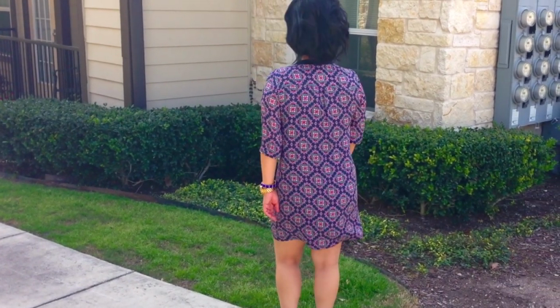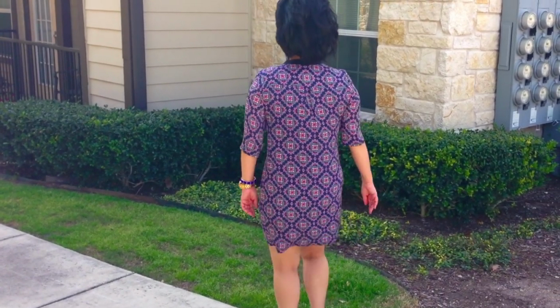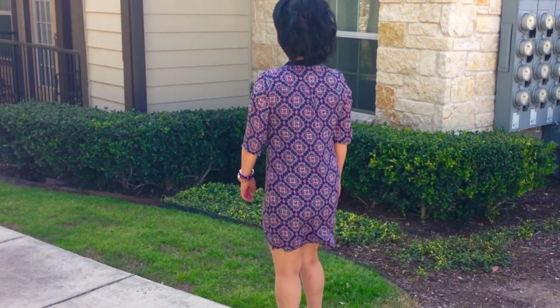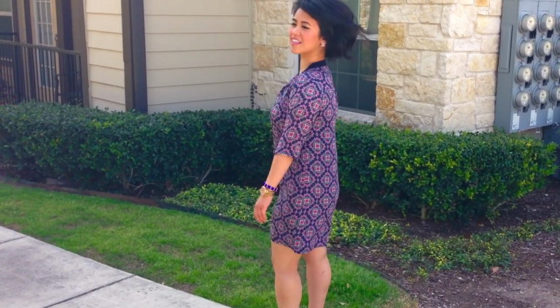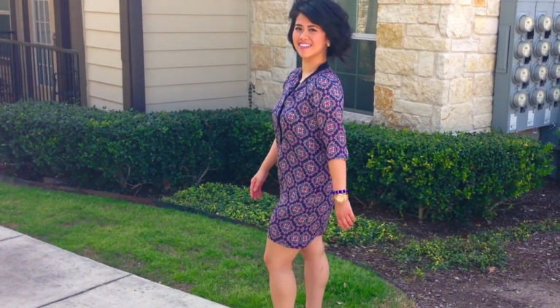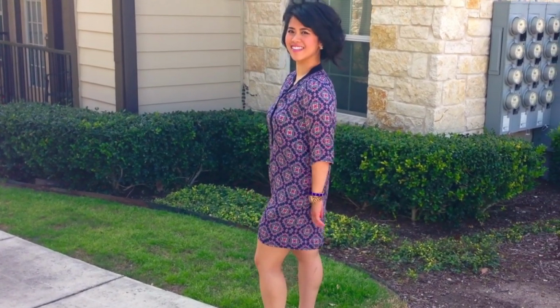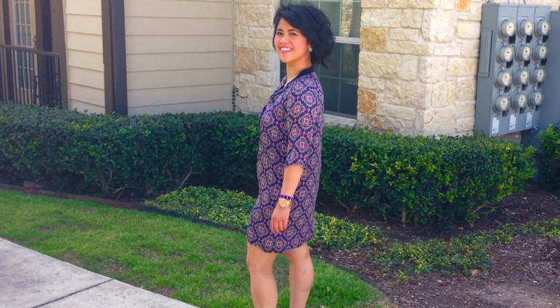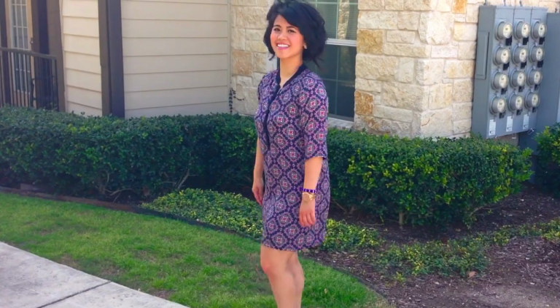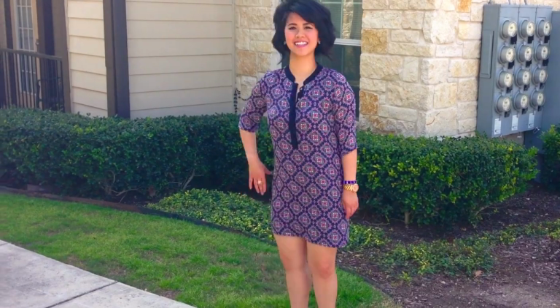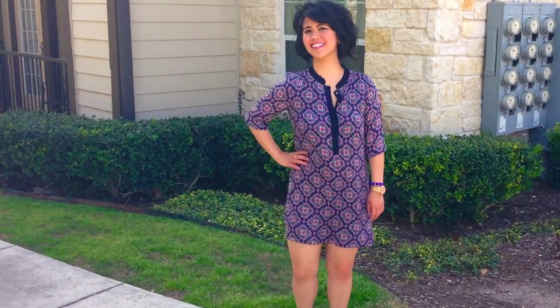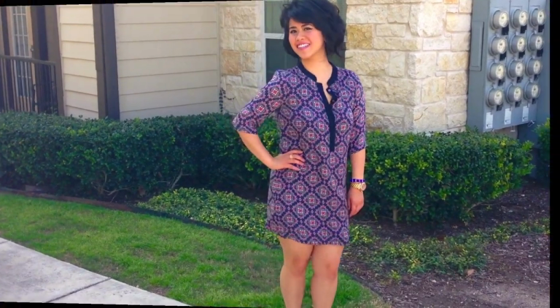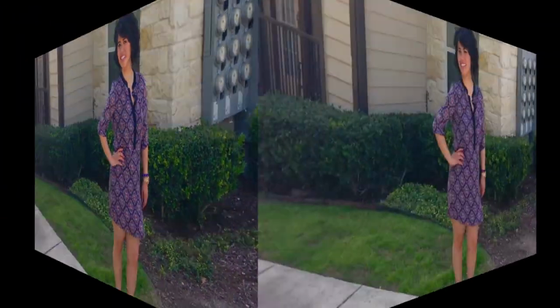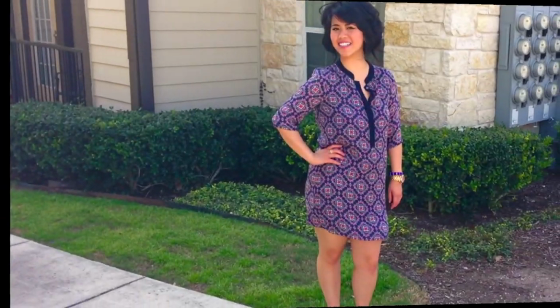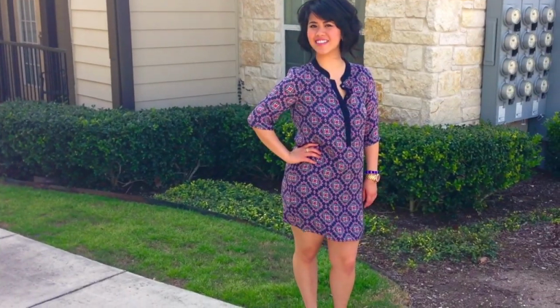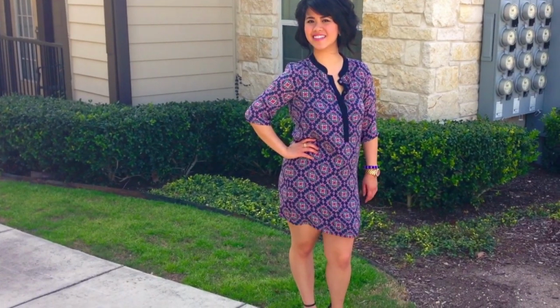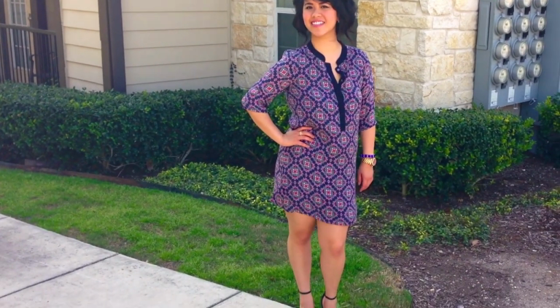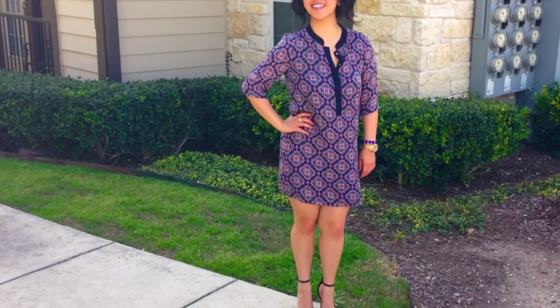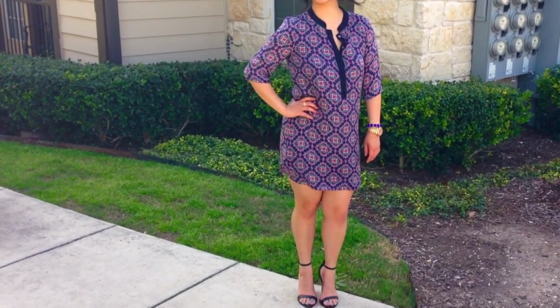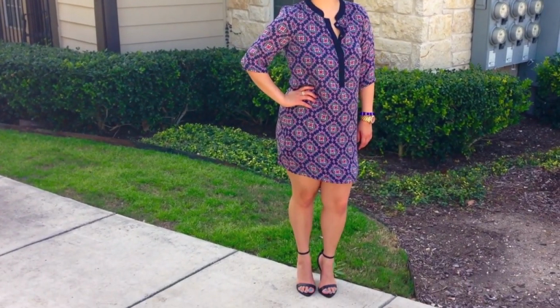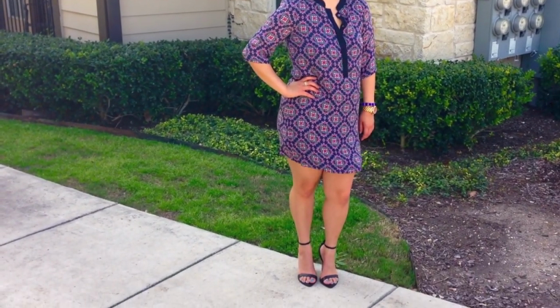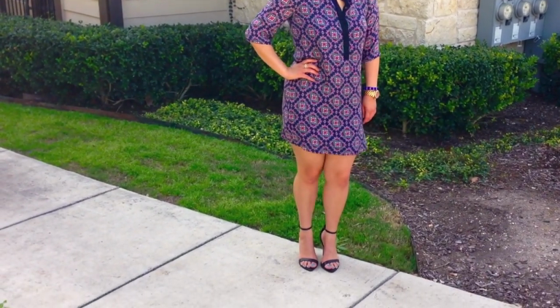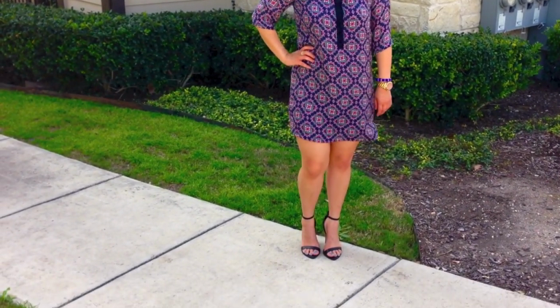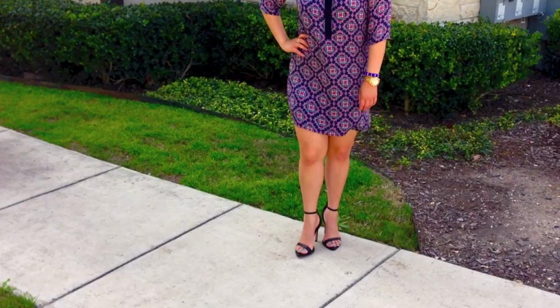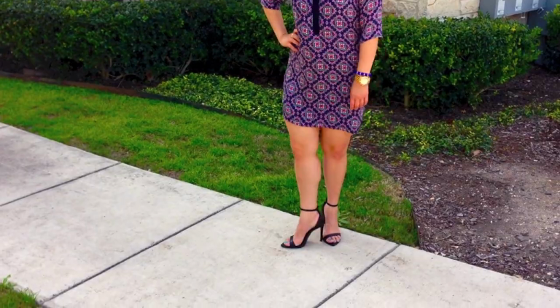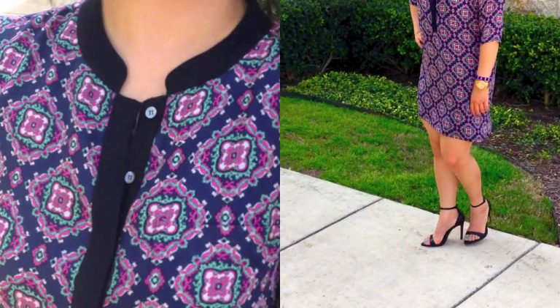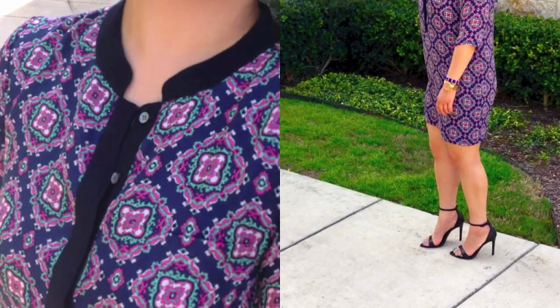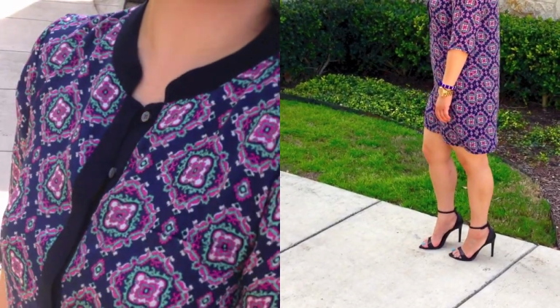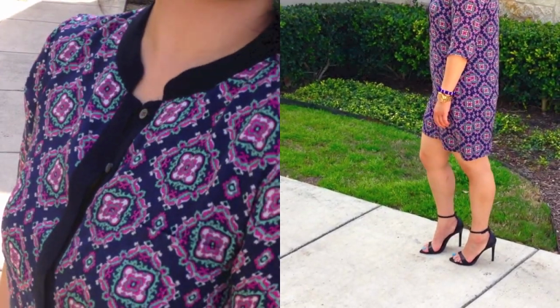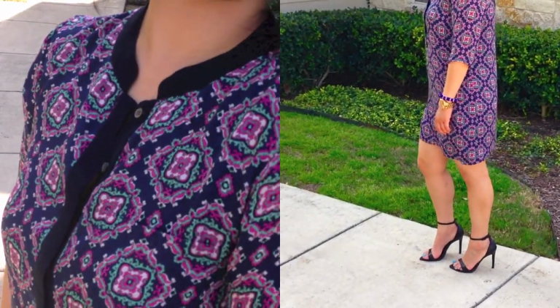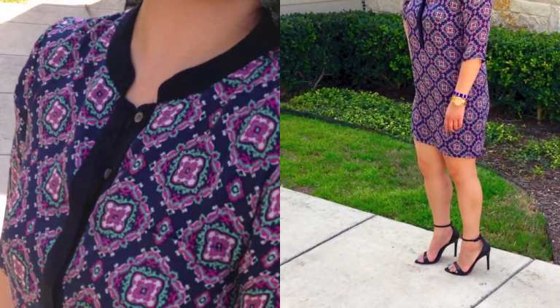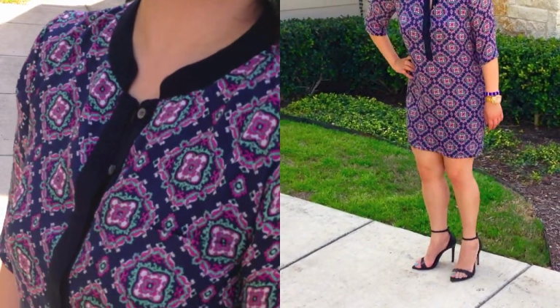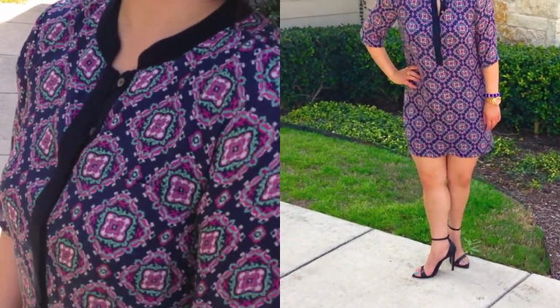This print dress is one of my favorites from J.Crew. It's appropriate for any occasion from casual to semi-formal, just by the shoes that I would wear it with.